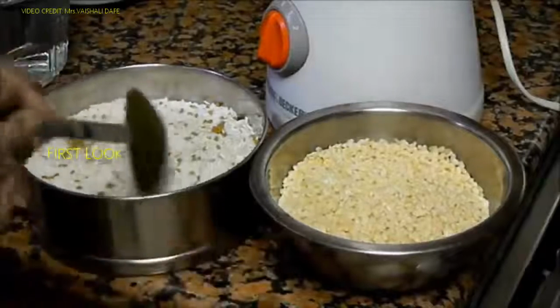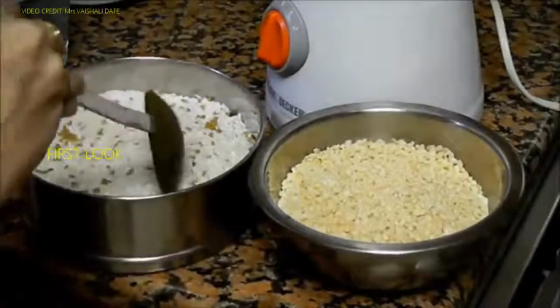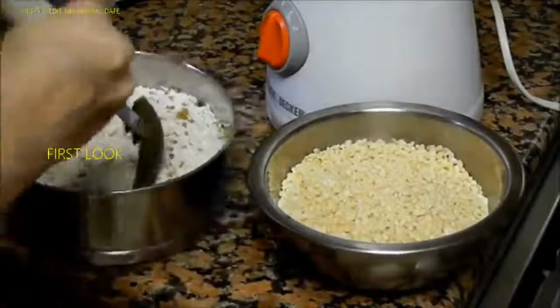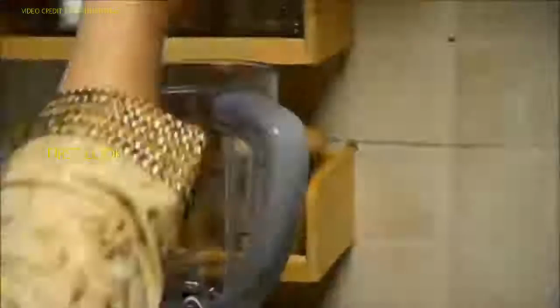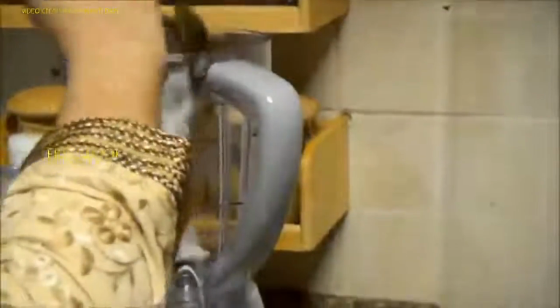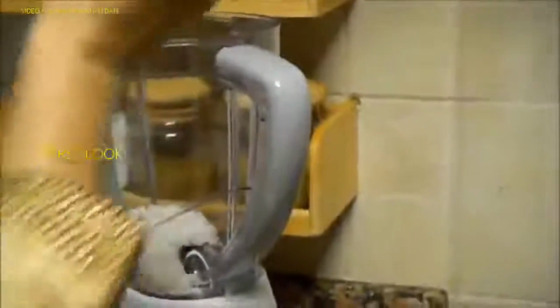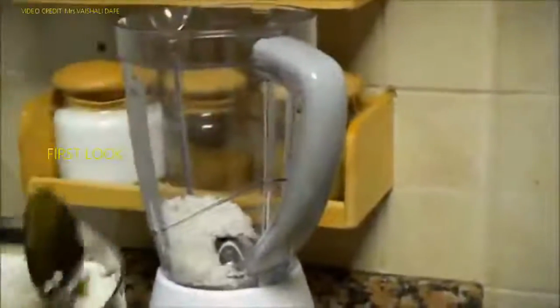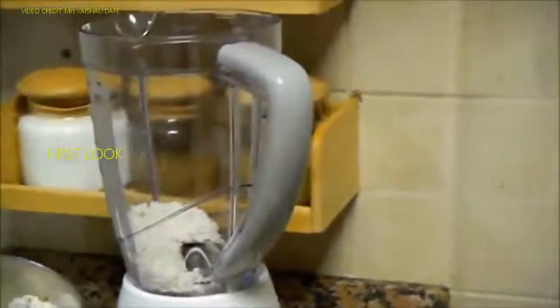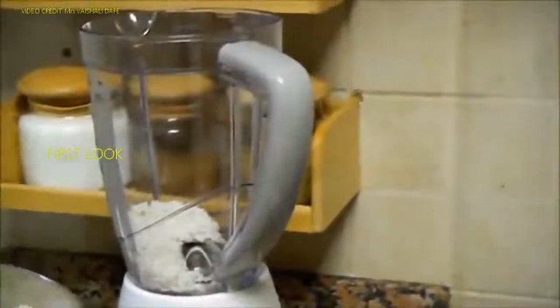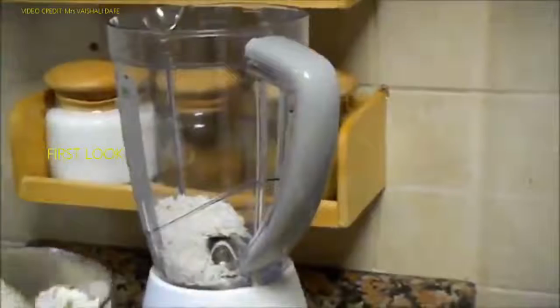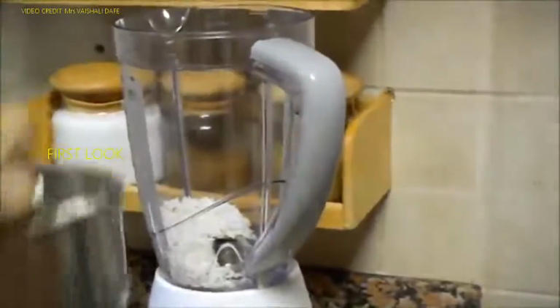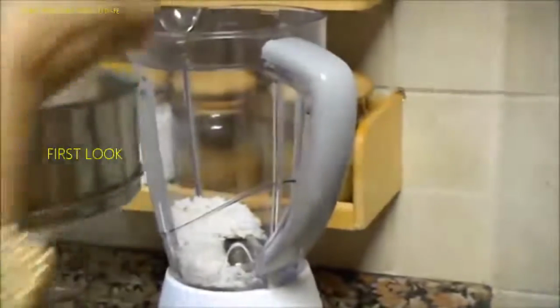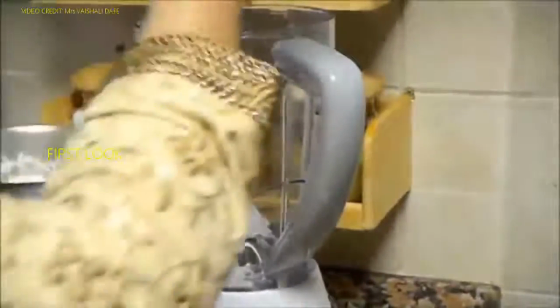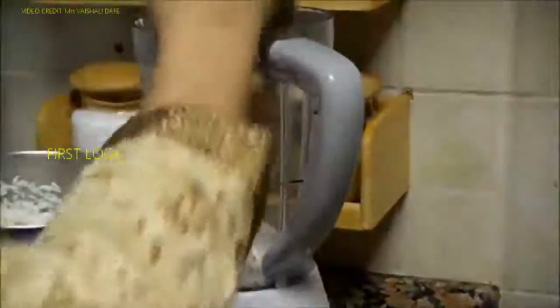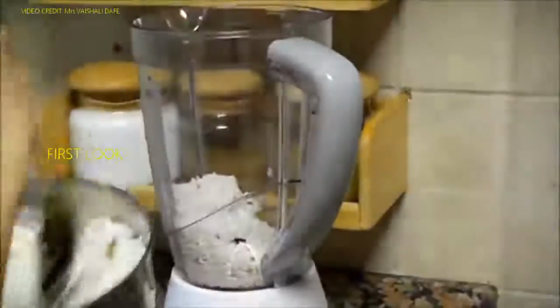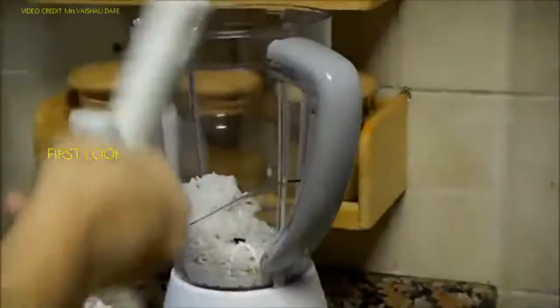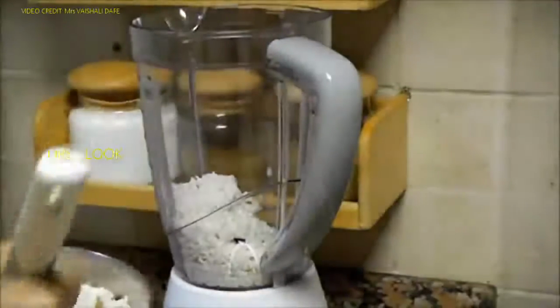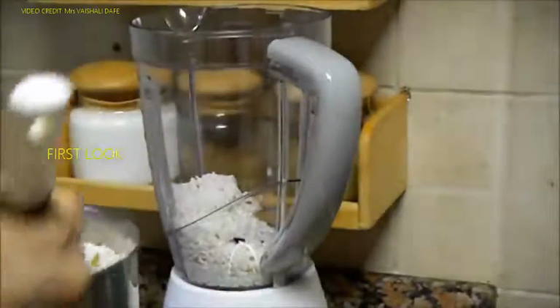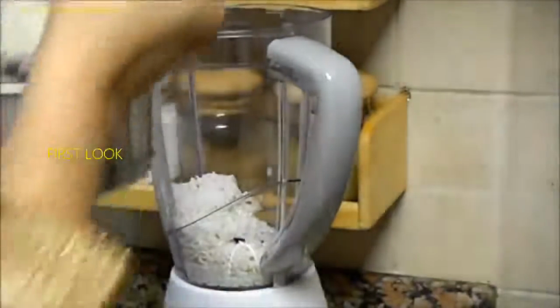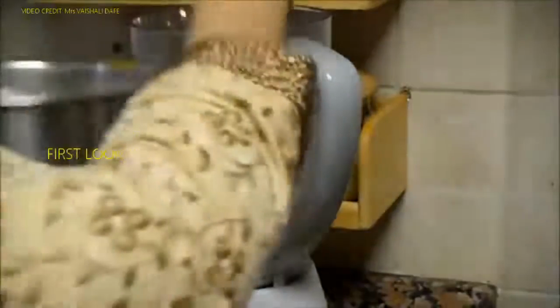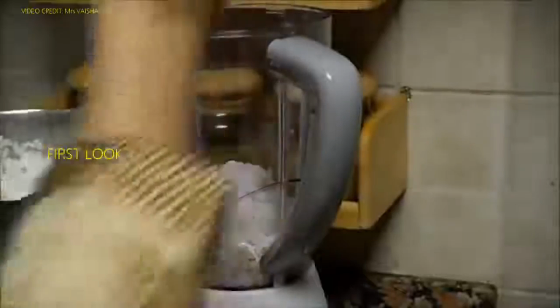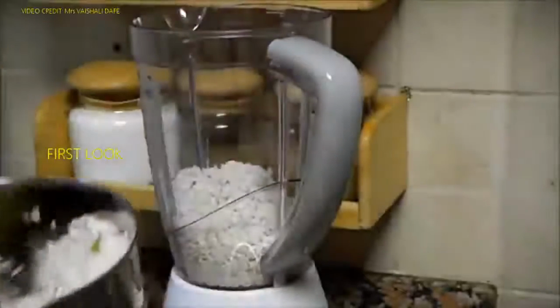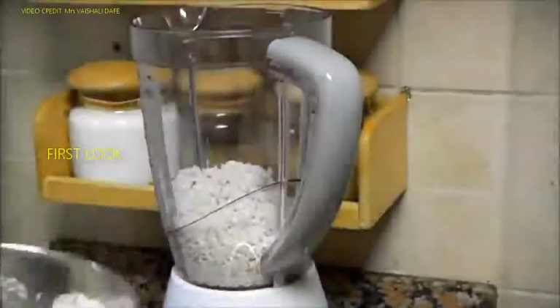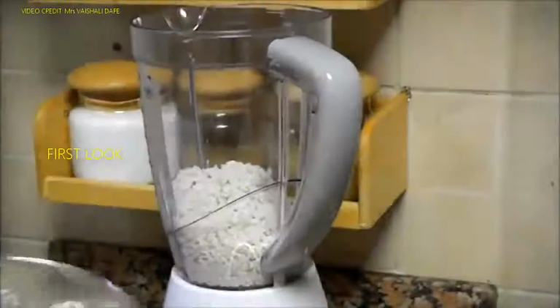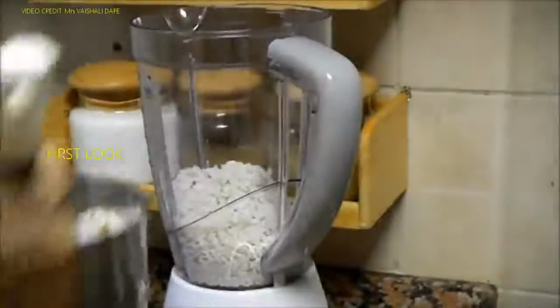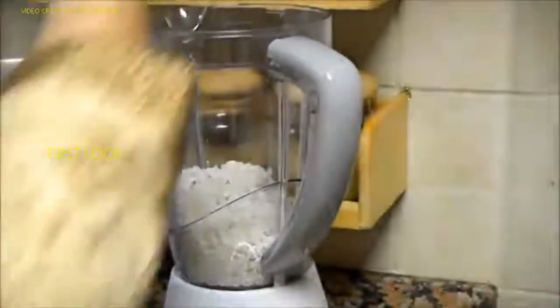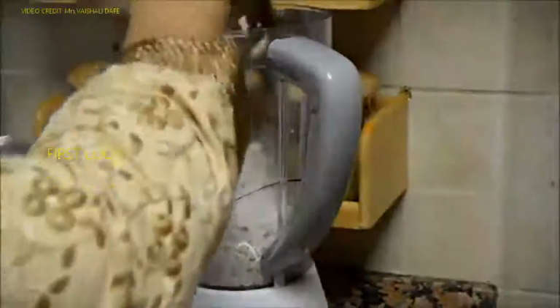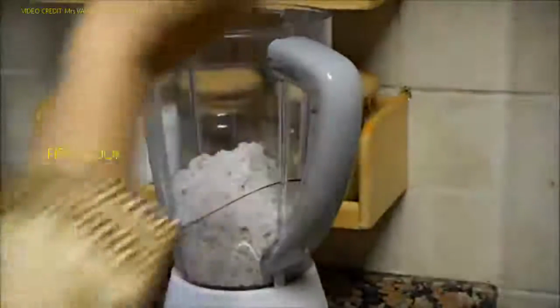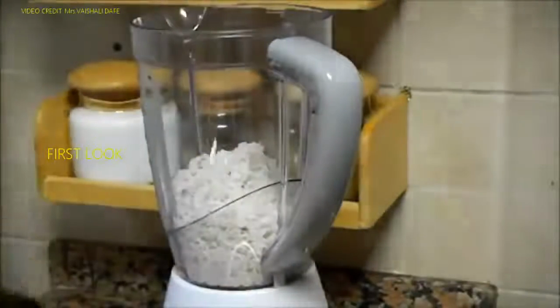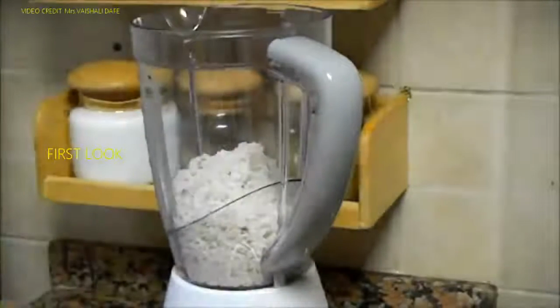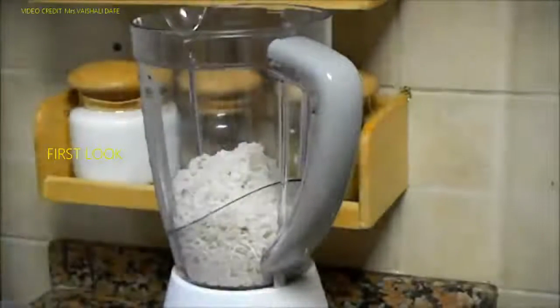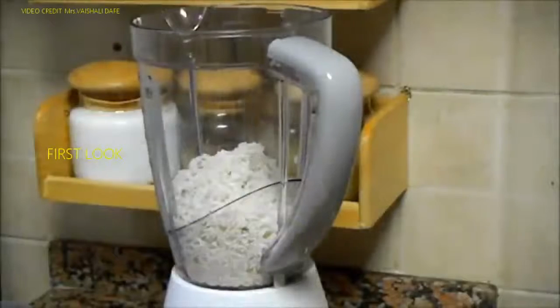Now I will put half of the rice in the blender, and half of the dal. I usually mix dal and rice together and then blend it.